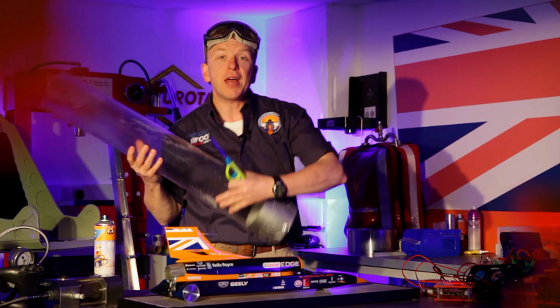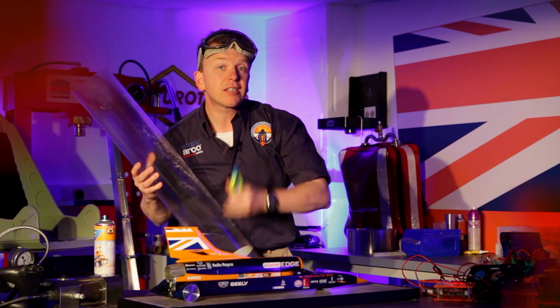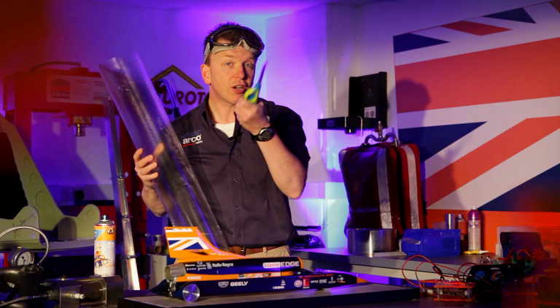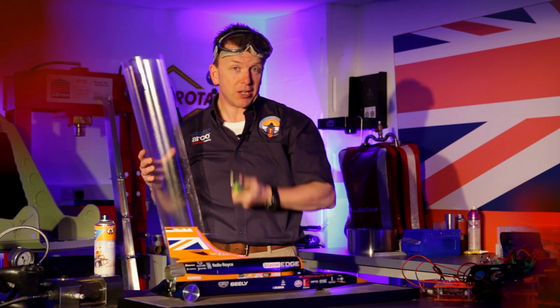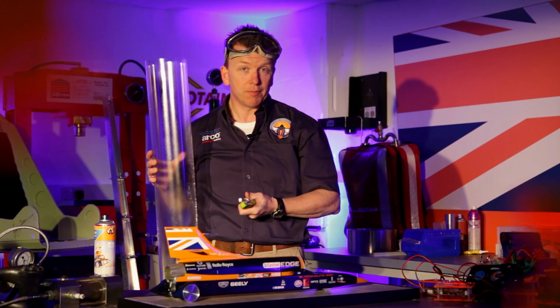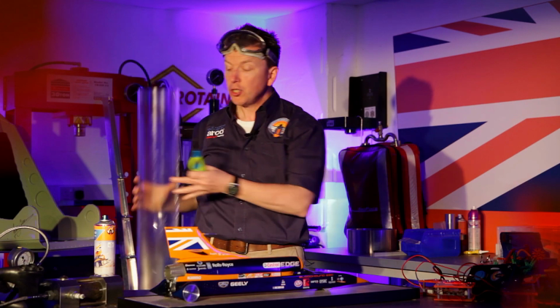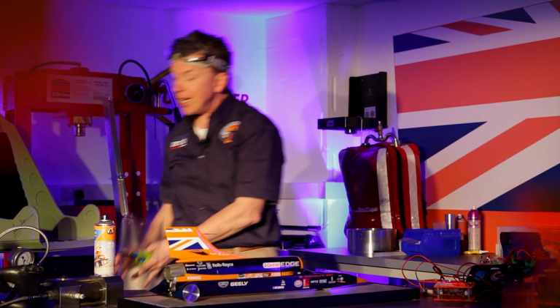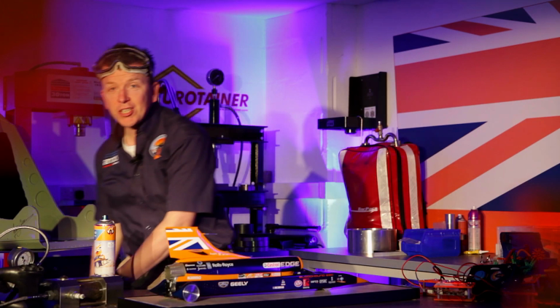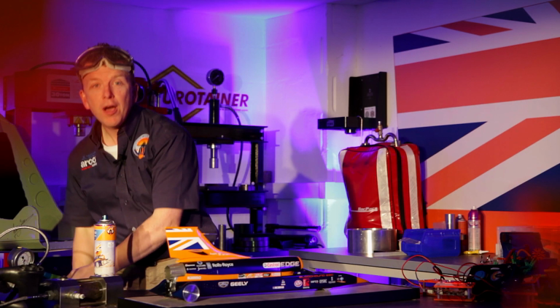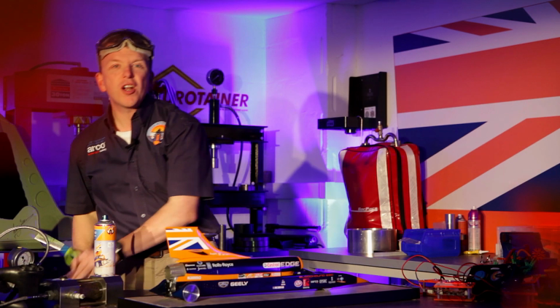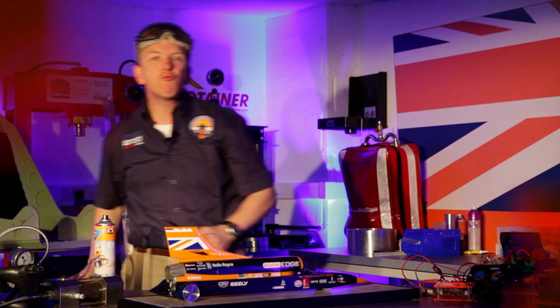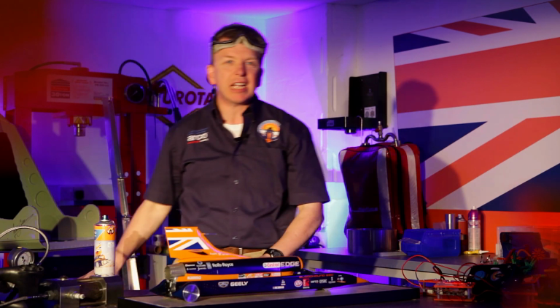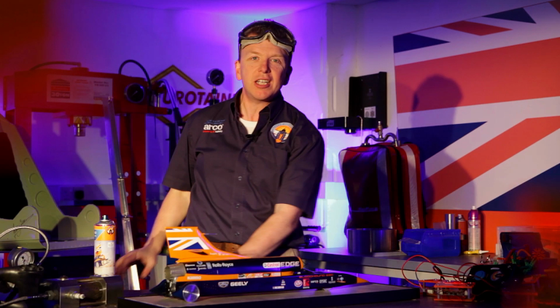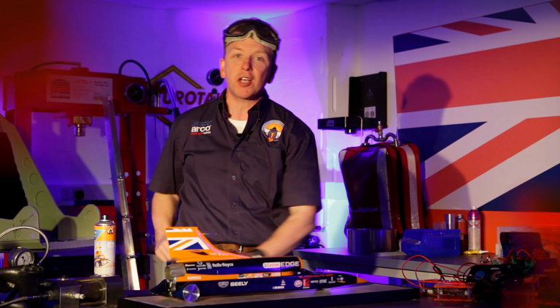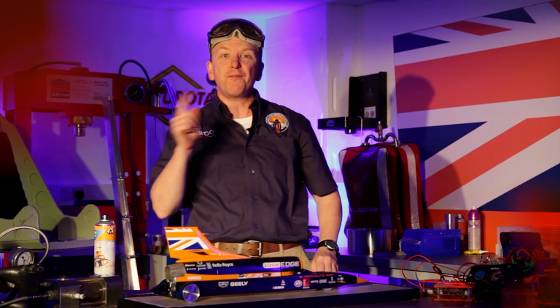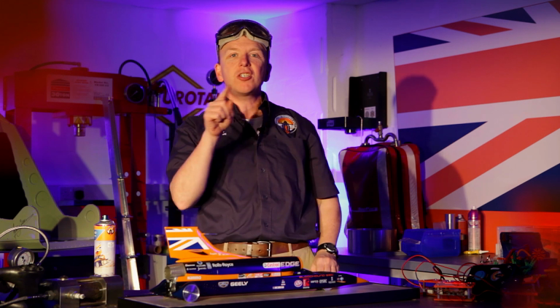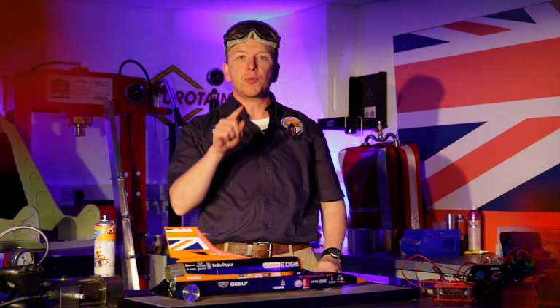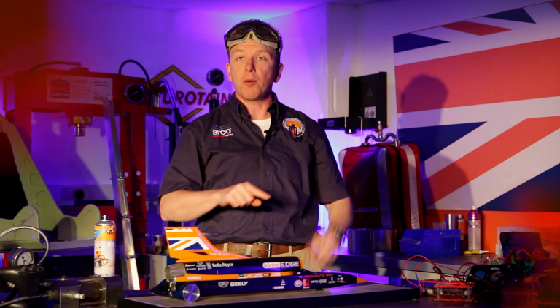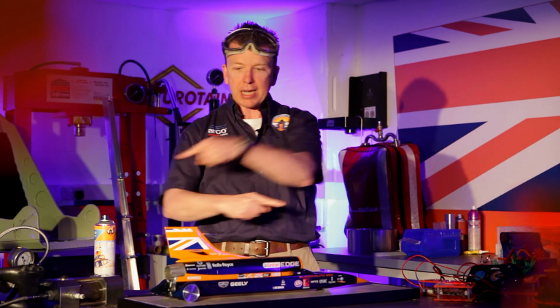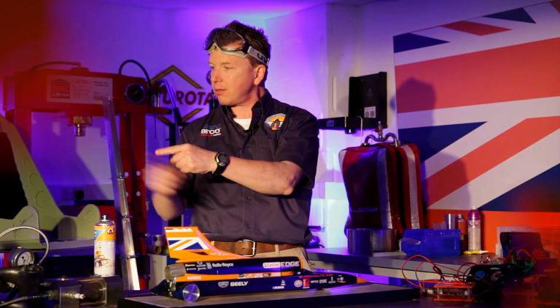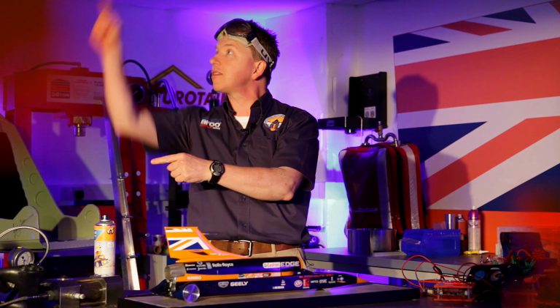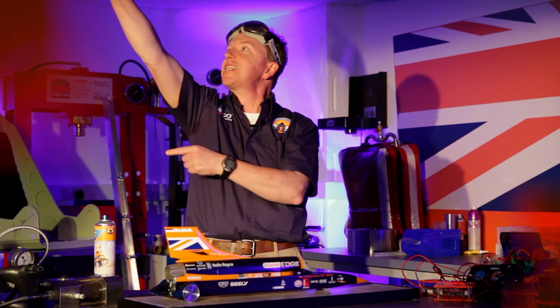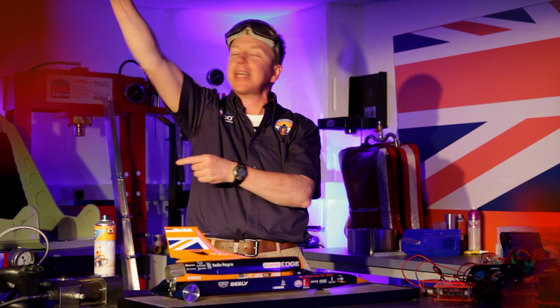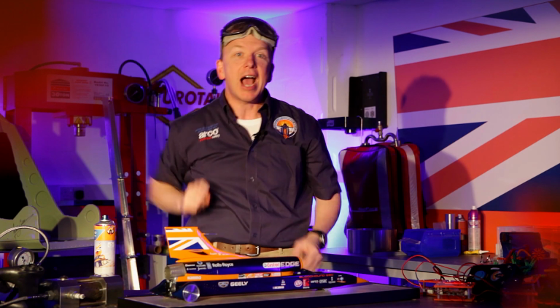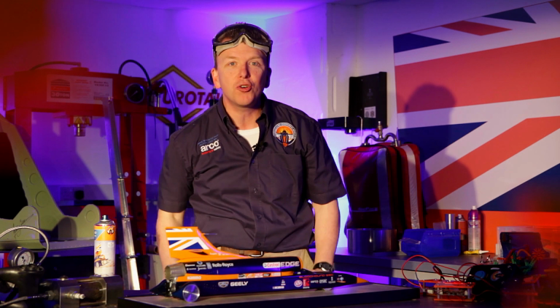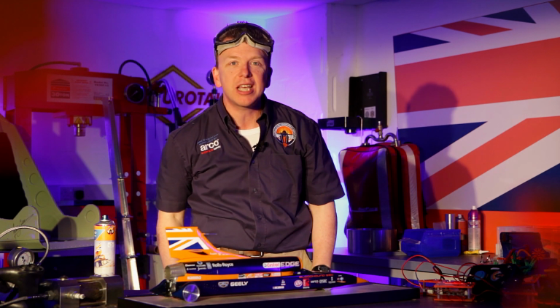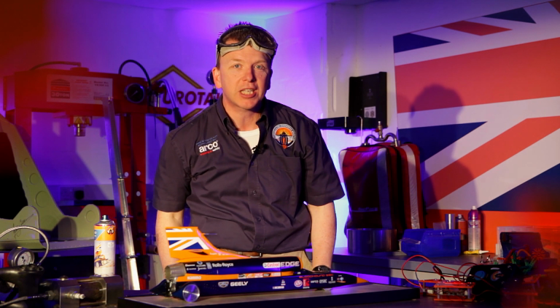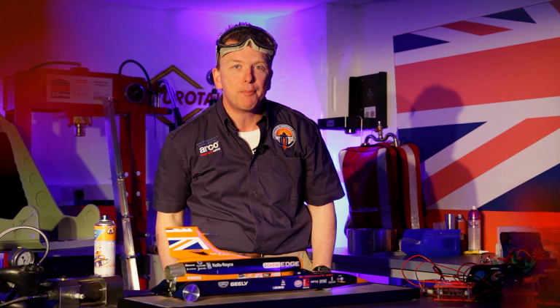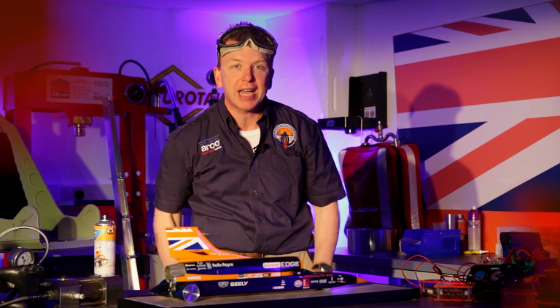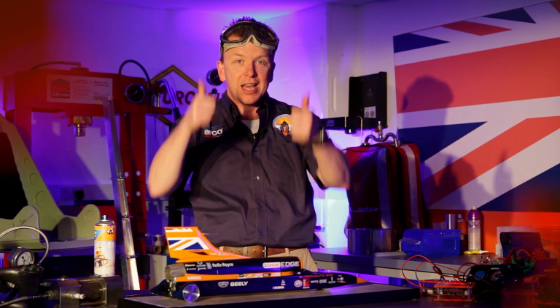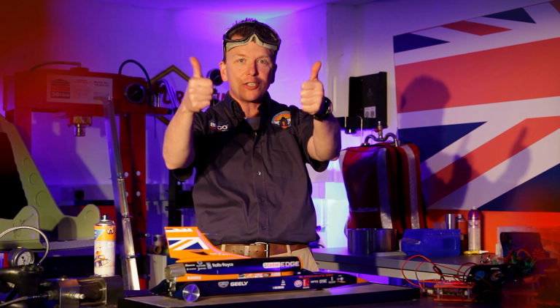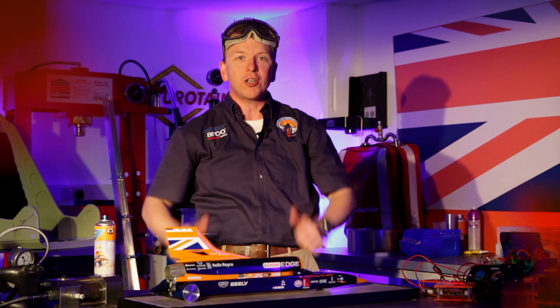That's combustion. Tune in next time for another really exciting episode of Fun Science with Rob. Click on this link and you can see what's going to happen next. Thanks for watching.